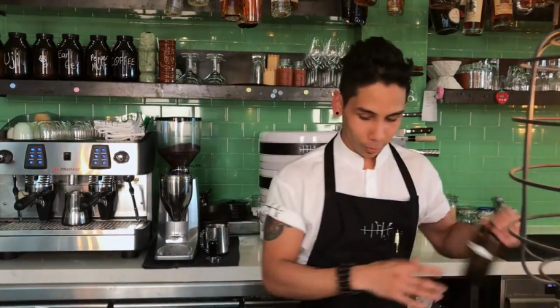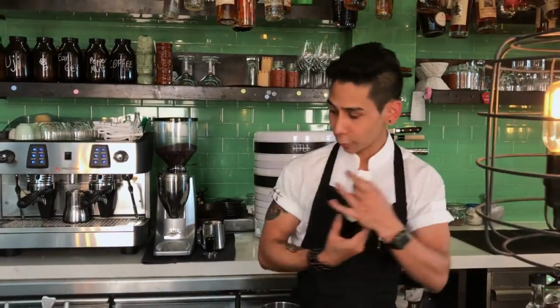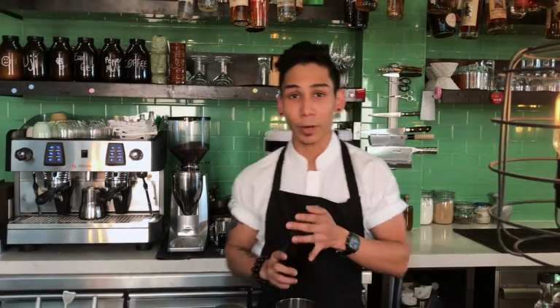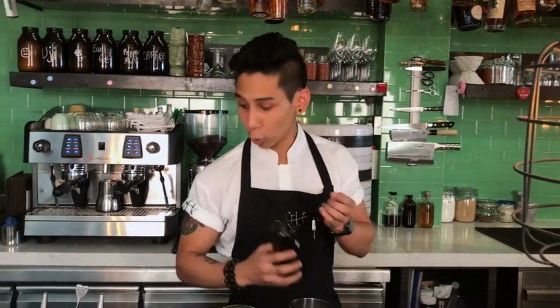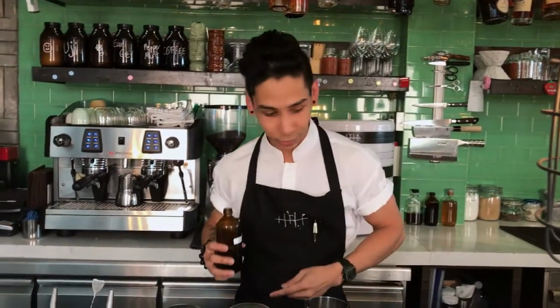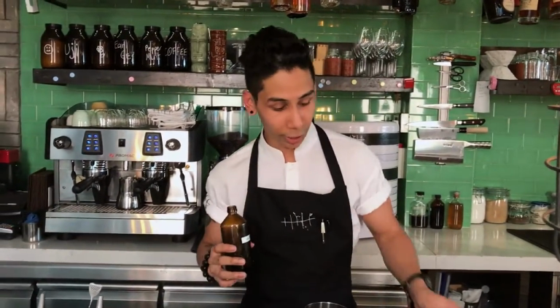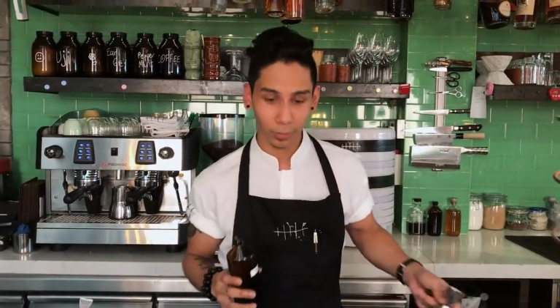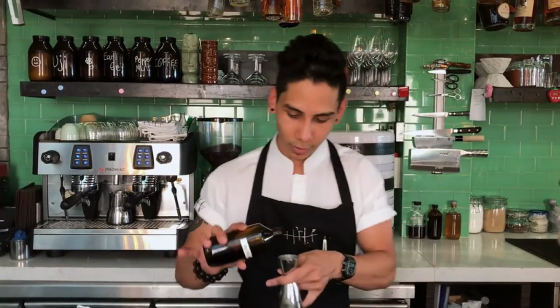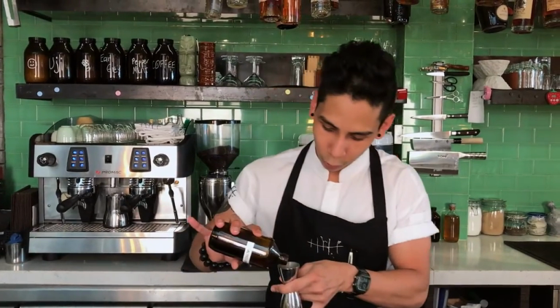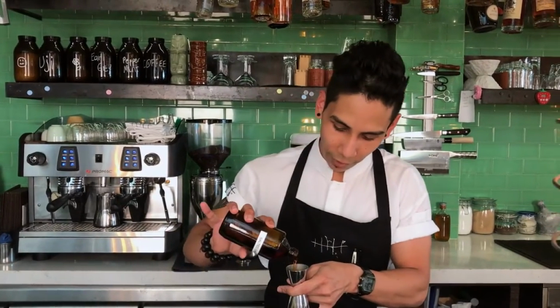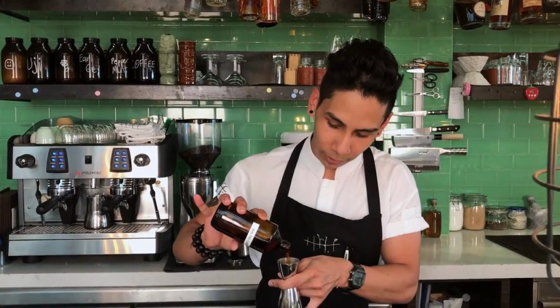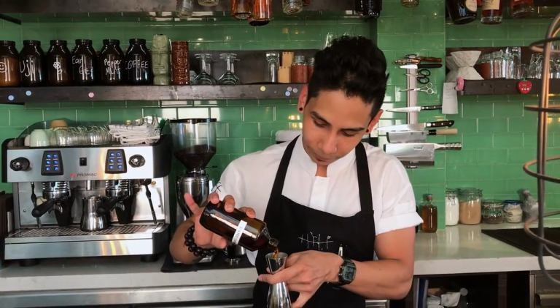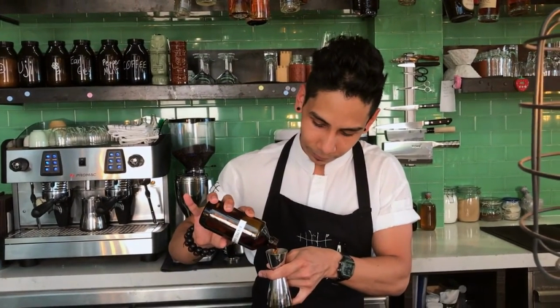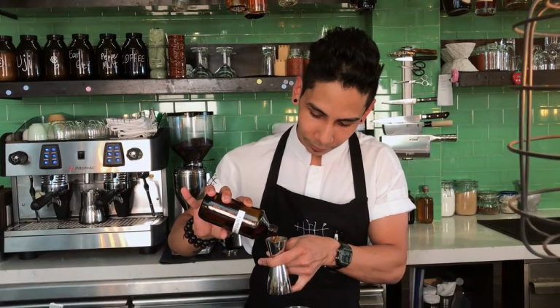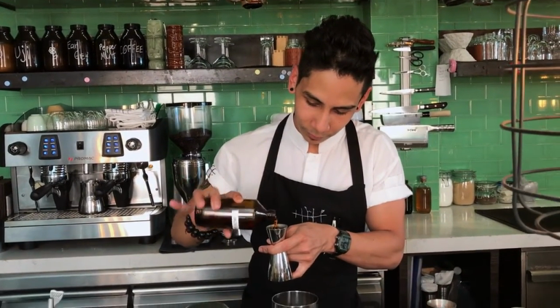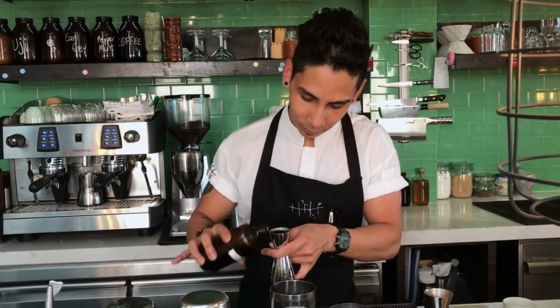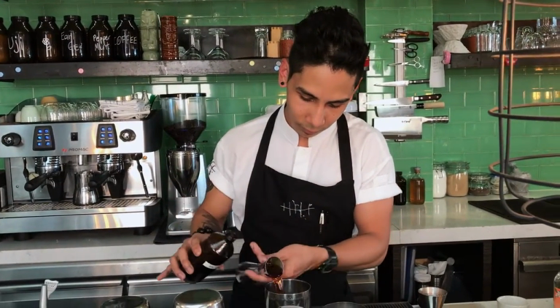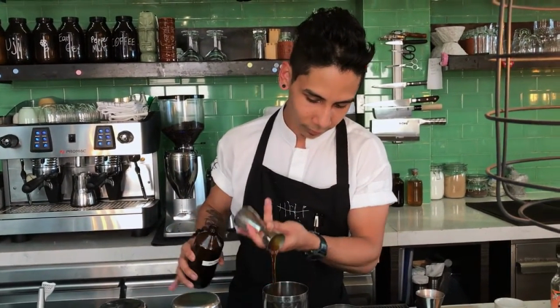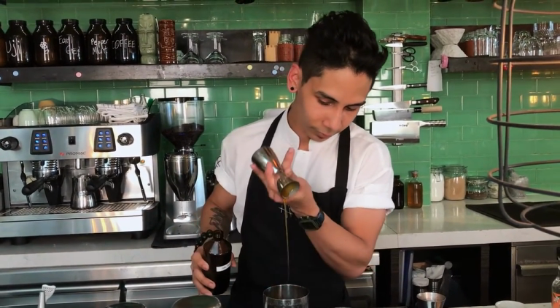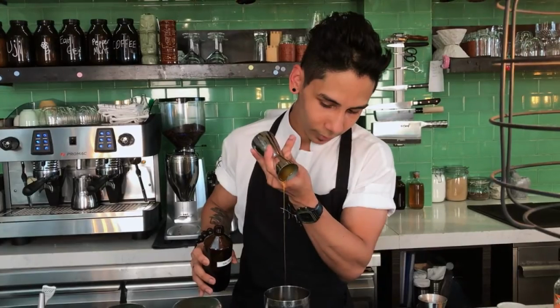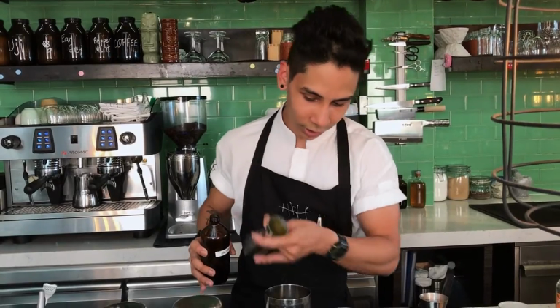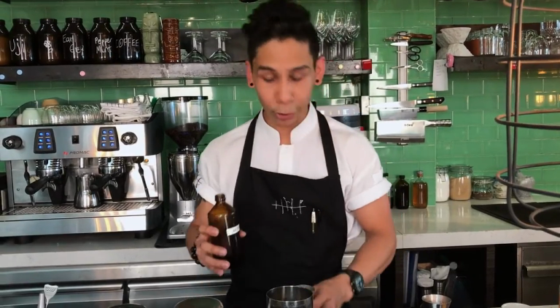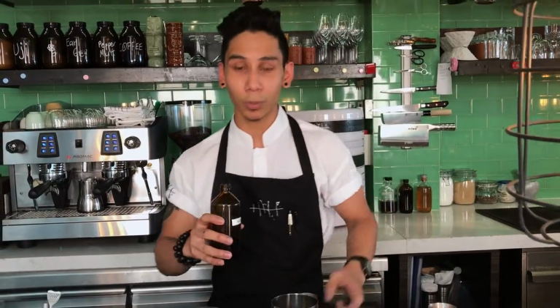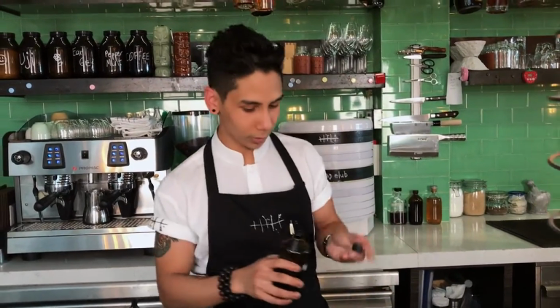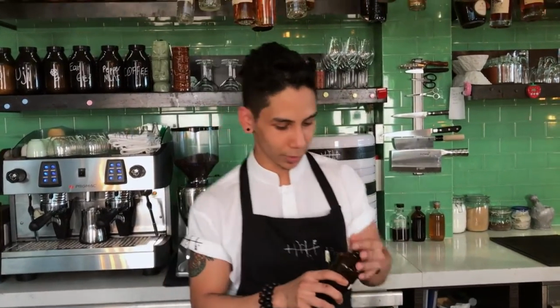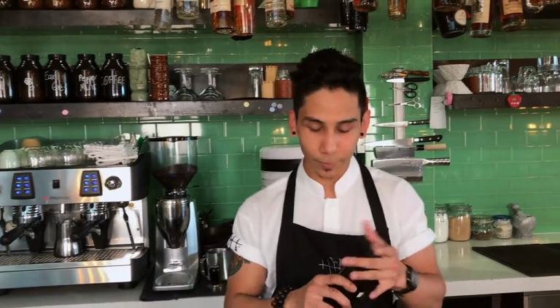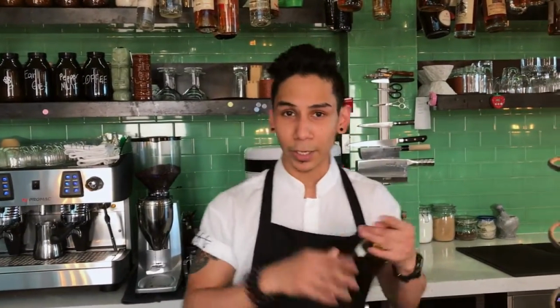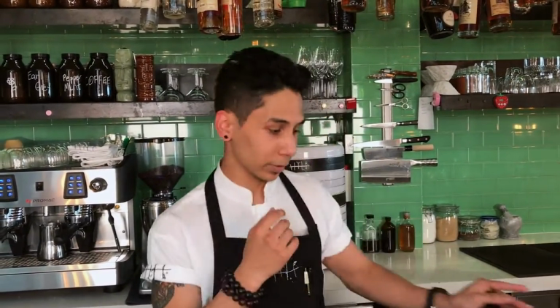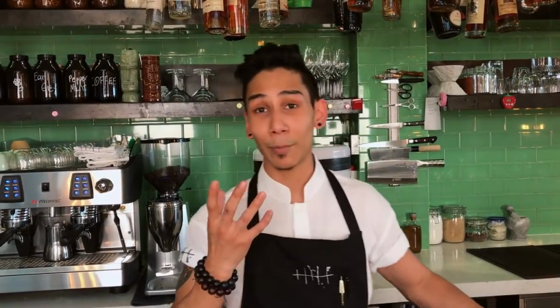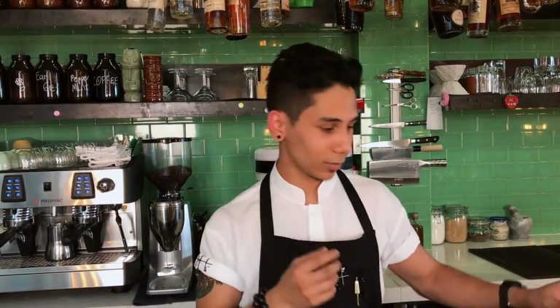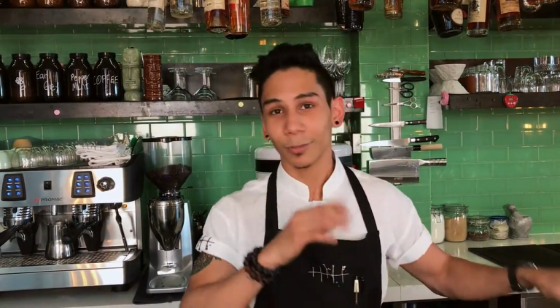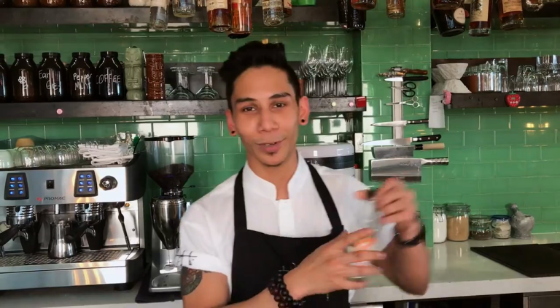I'll start off with a bit of homemade salted caramel, 25 ml. Essentially it's just sugar and water, but heat it up until it starts to caramelize, but not too dark.